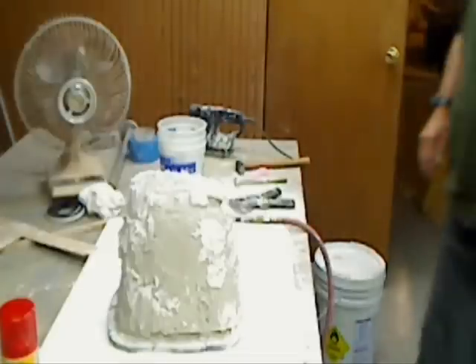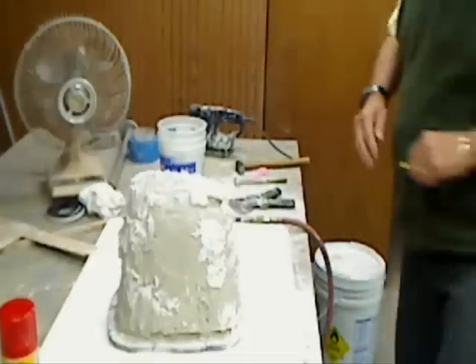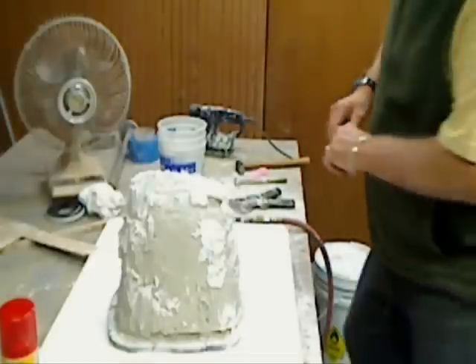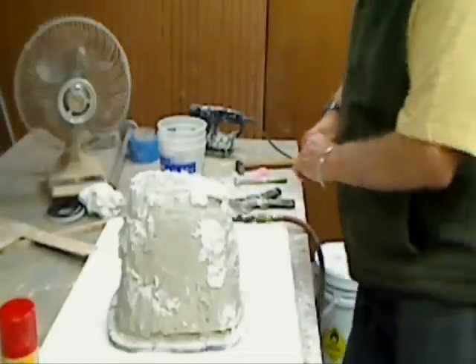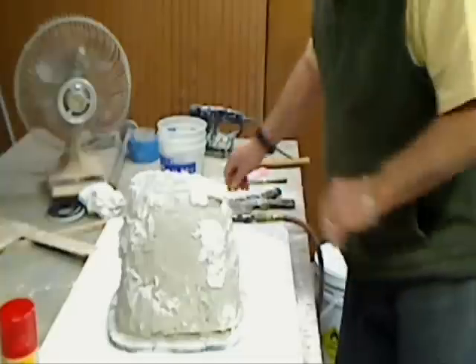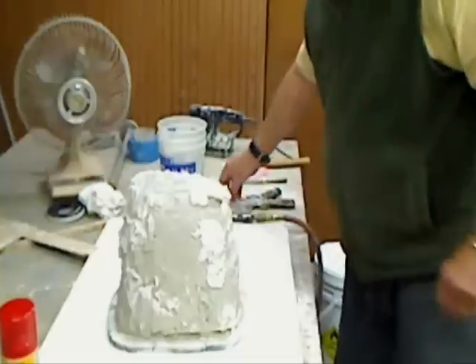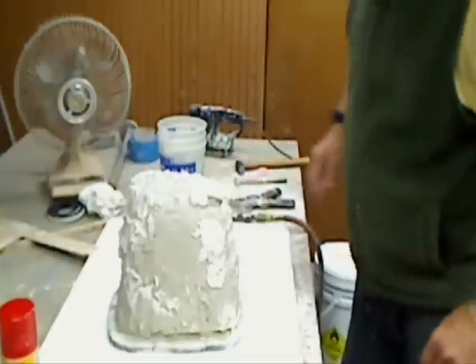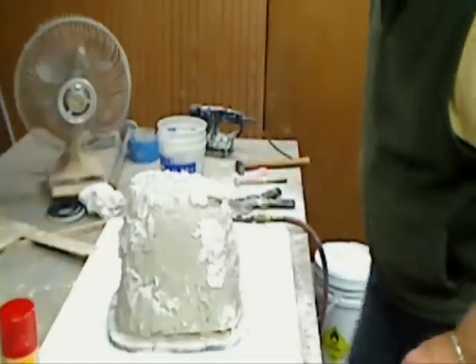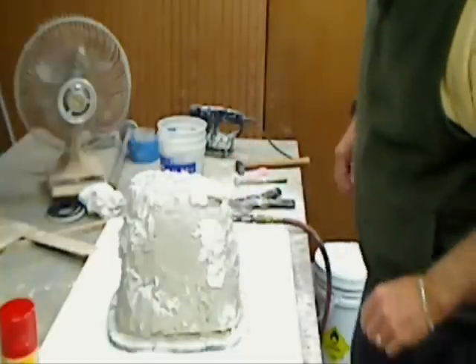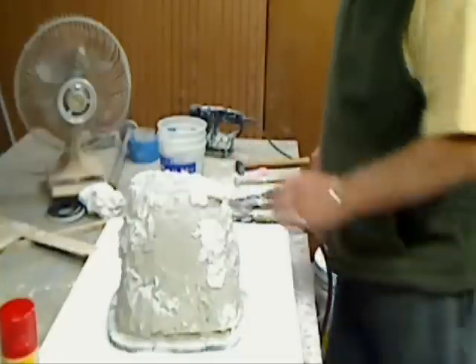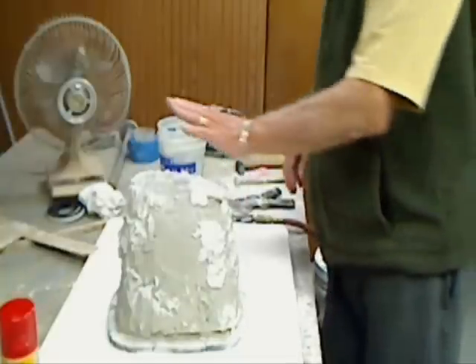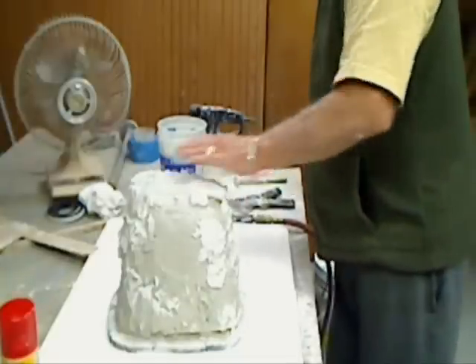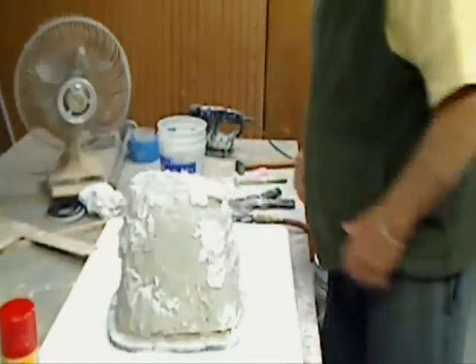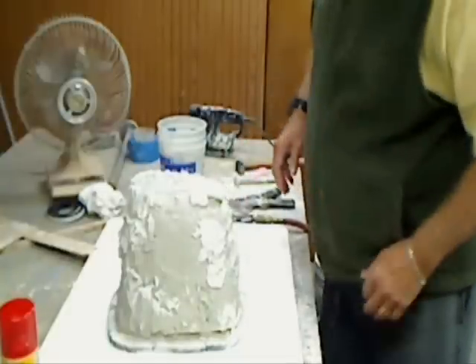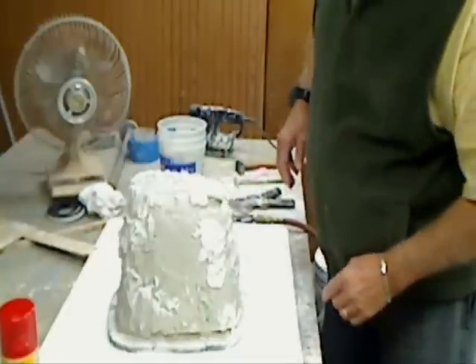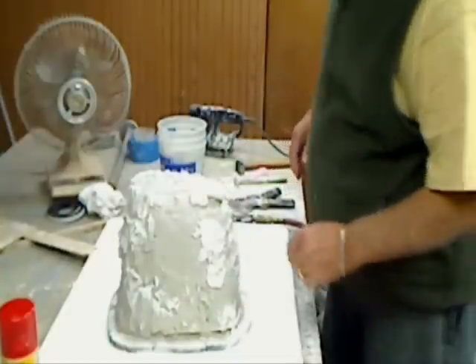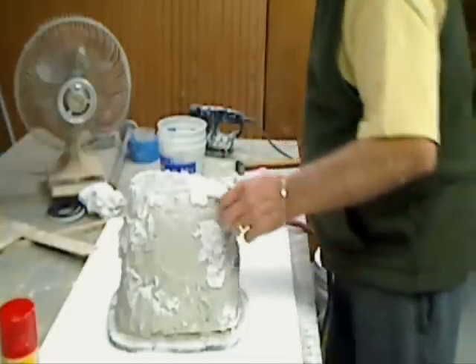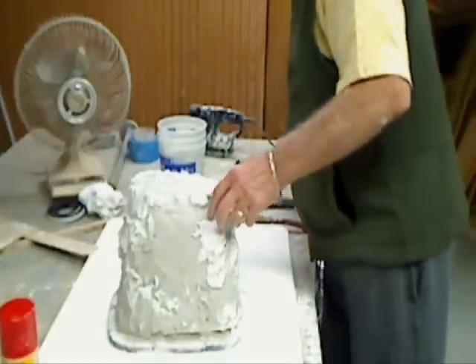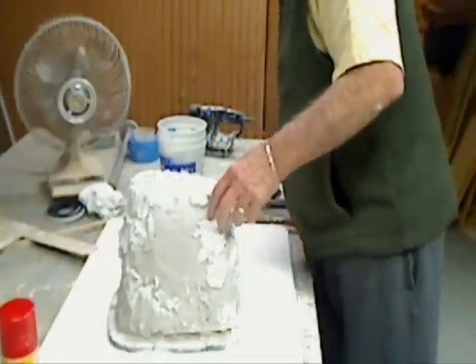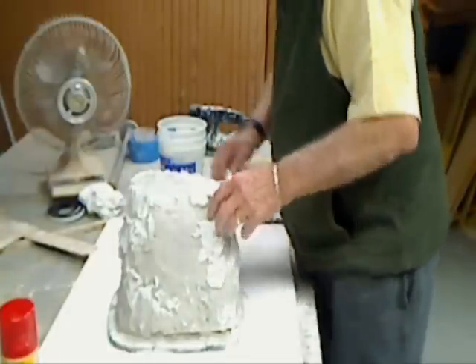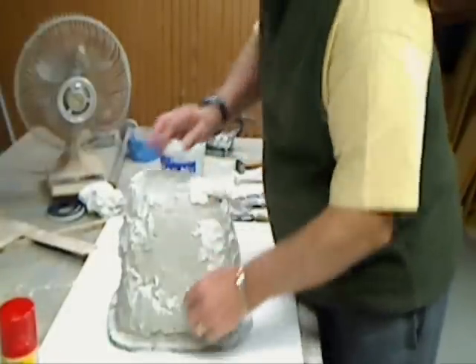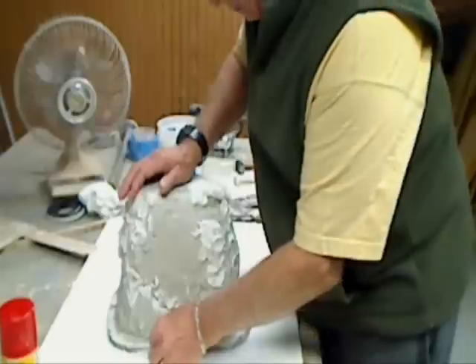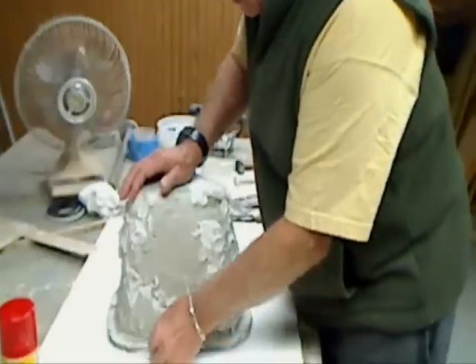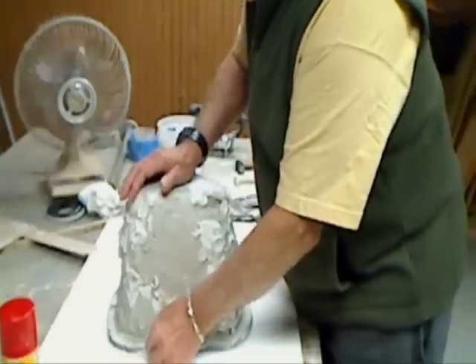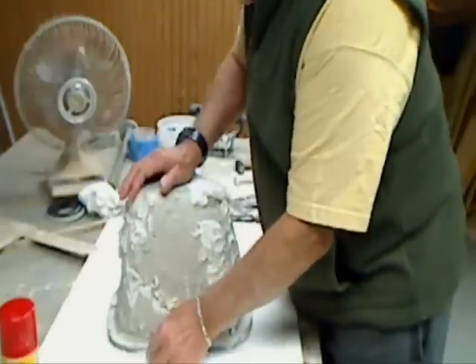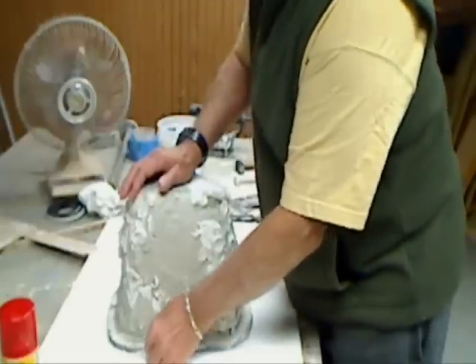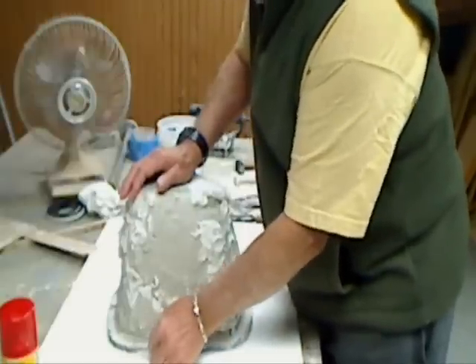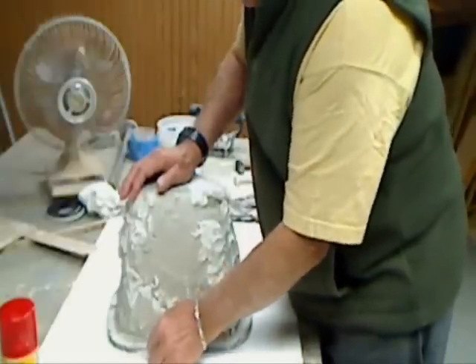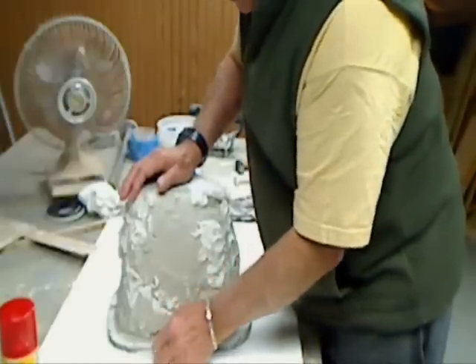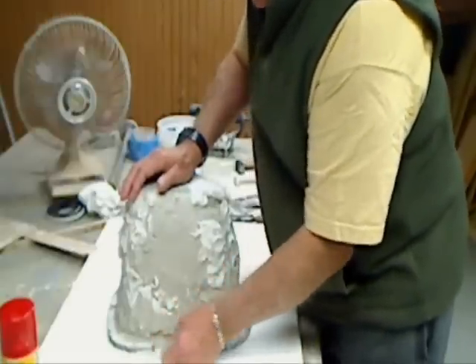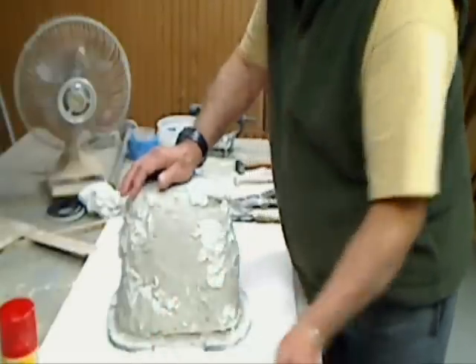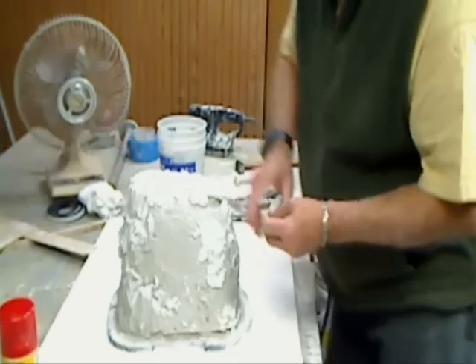Well, here we are again — the moment of truth. No matter how many times you do this, at first you're always thinking: is this going to come out of here, or am I going to have any problems?